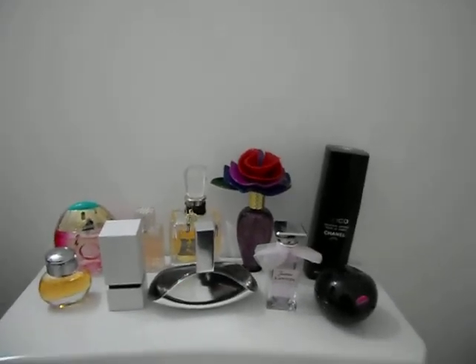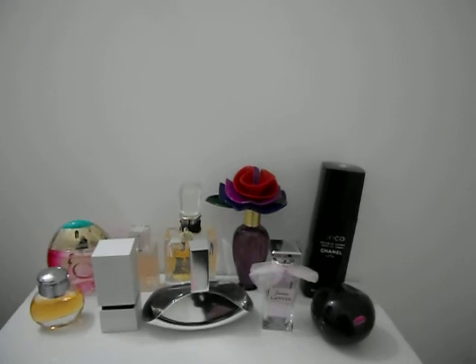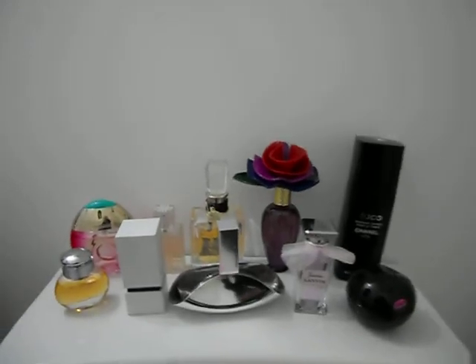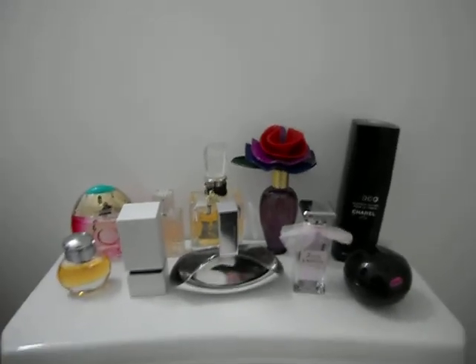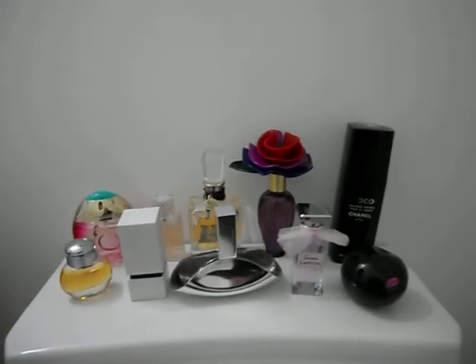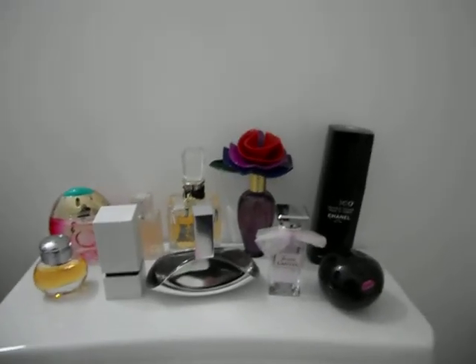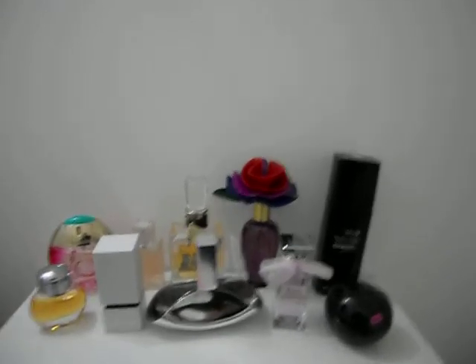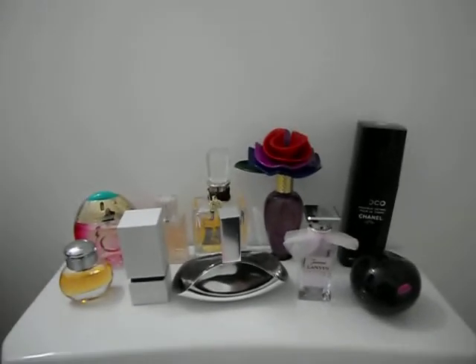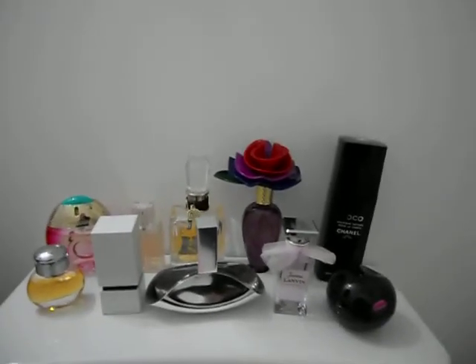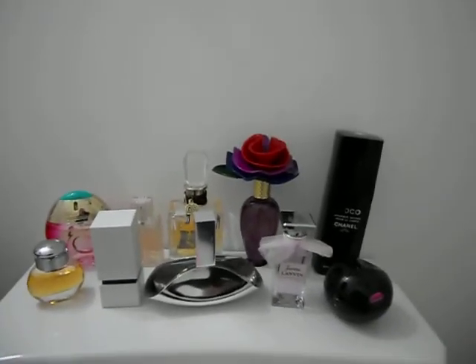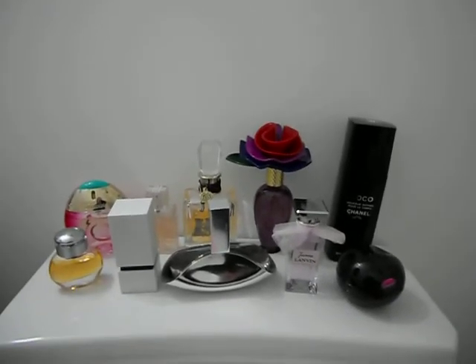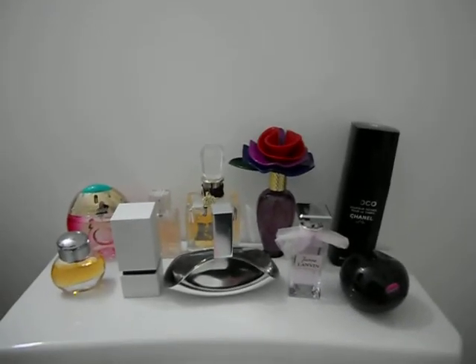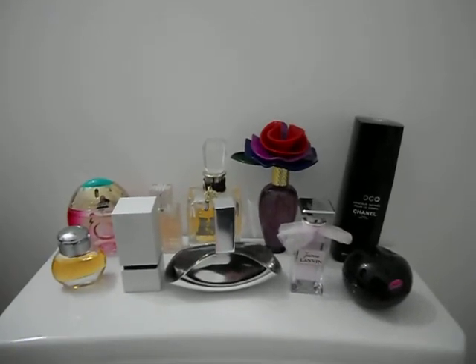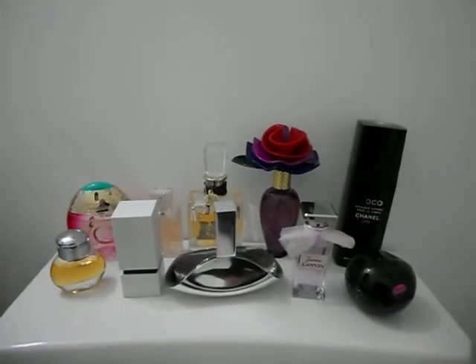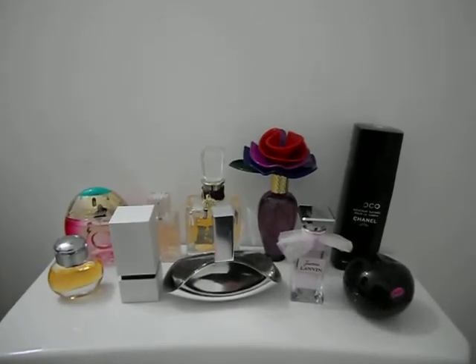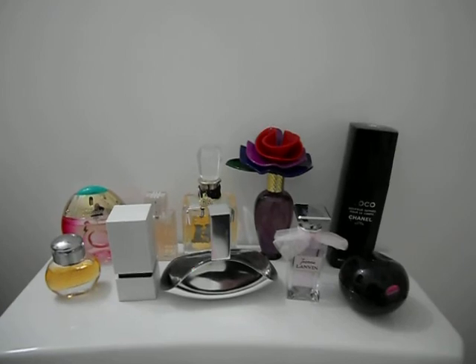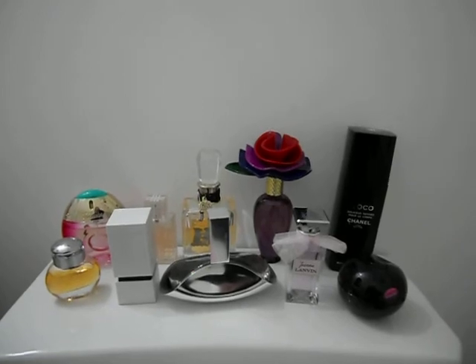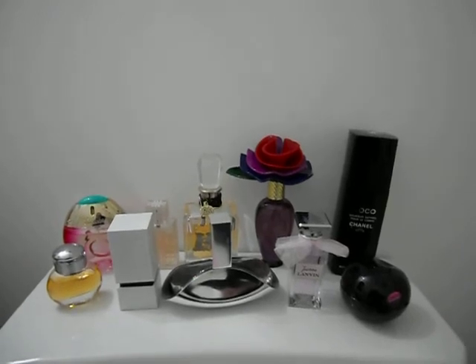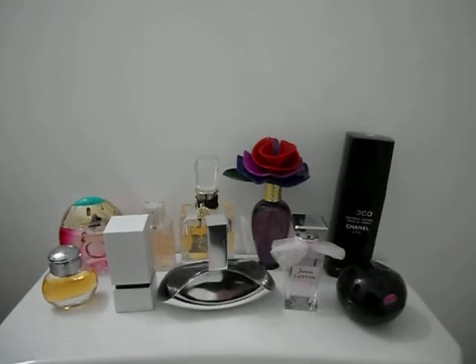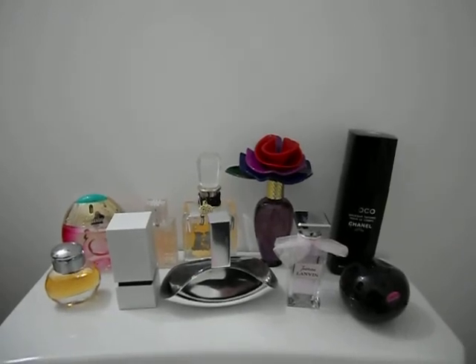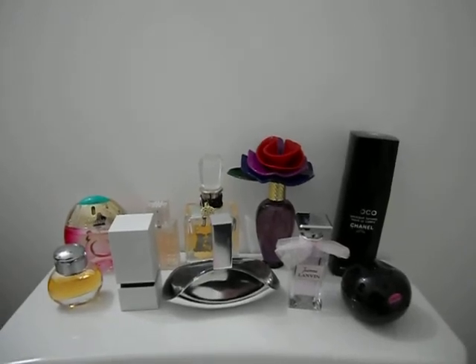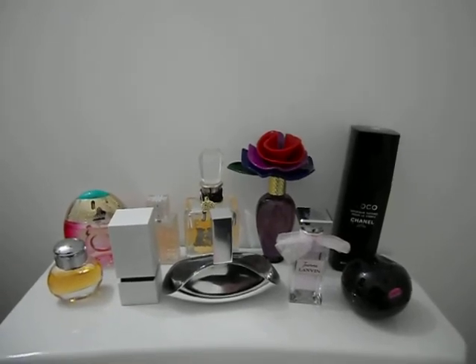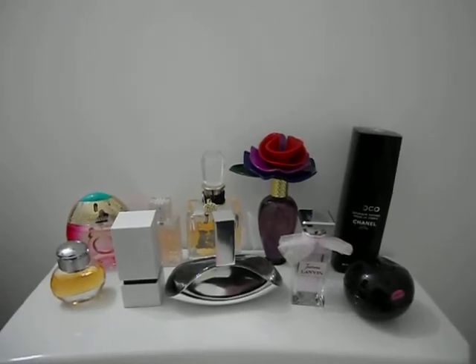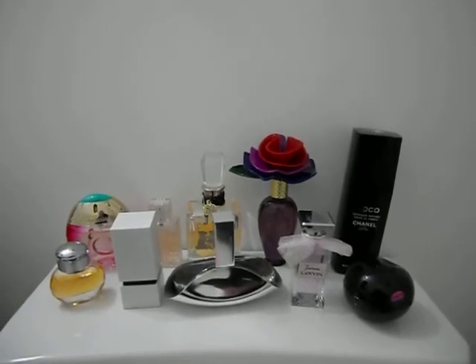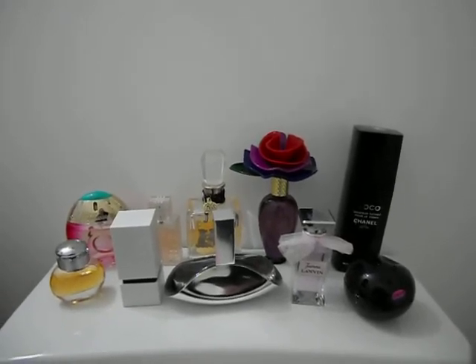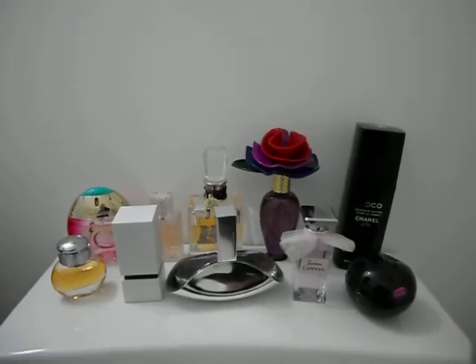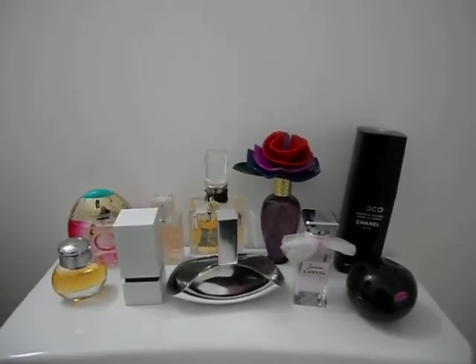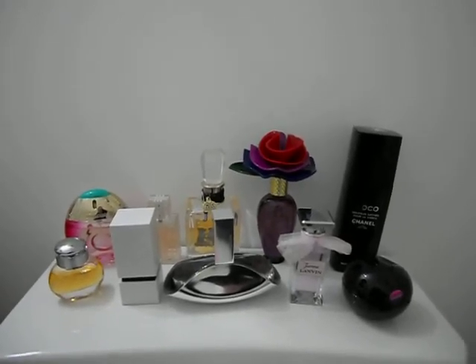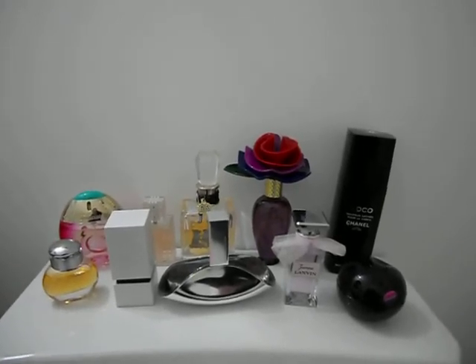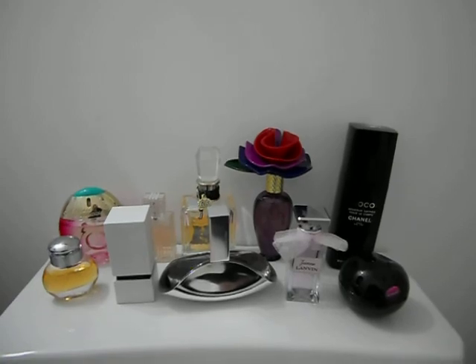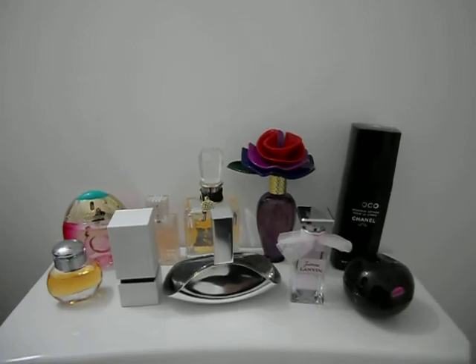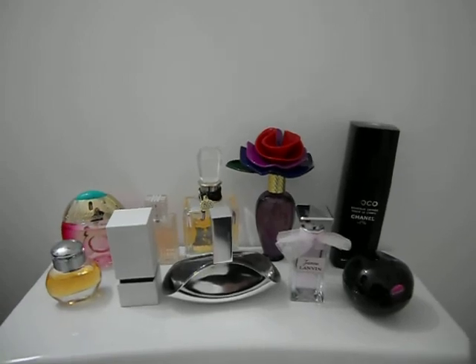So this is my perfume collection of 2012. I hope you guys like it. Give me any comments if you would like, and I hope you enjoy it.